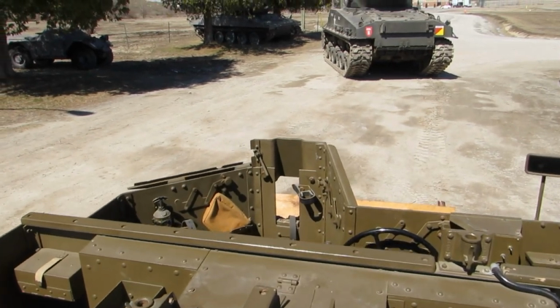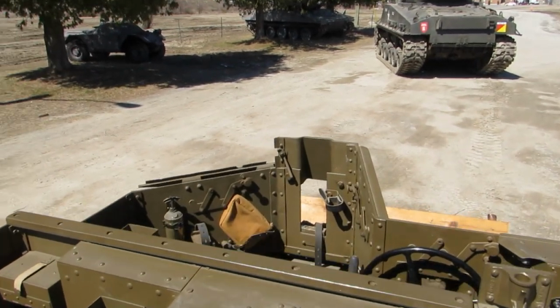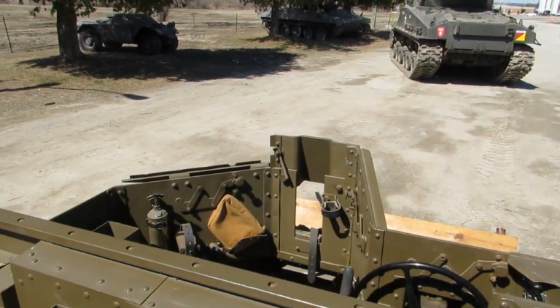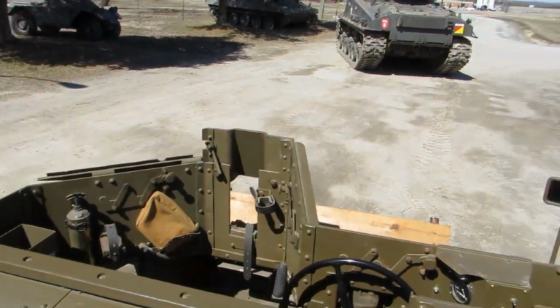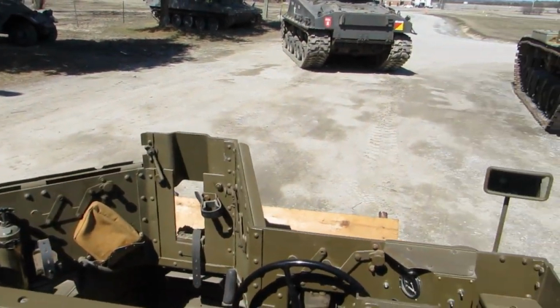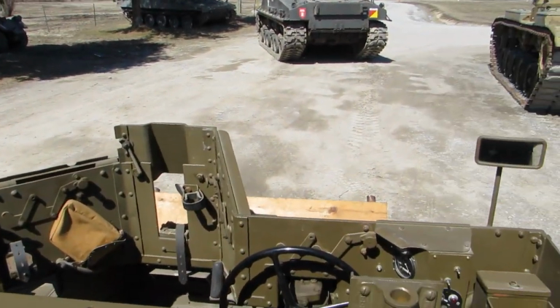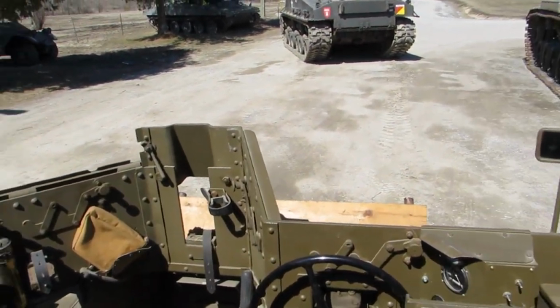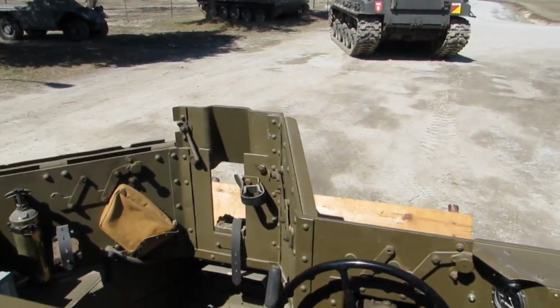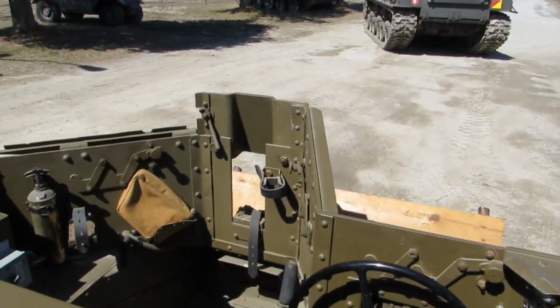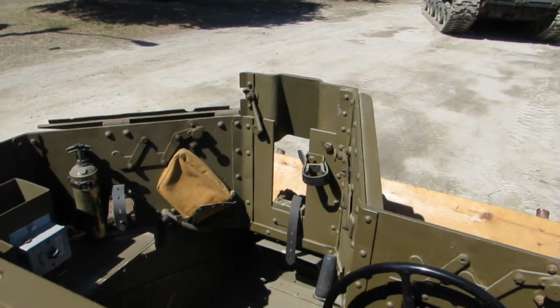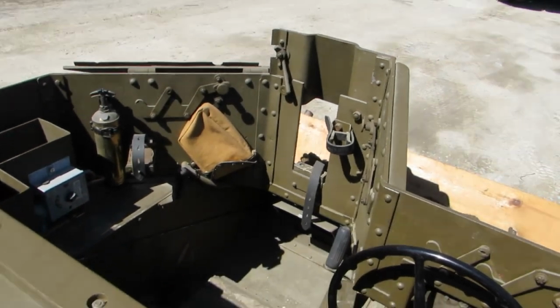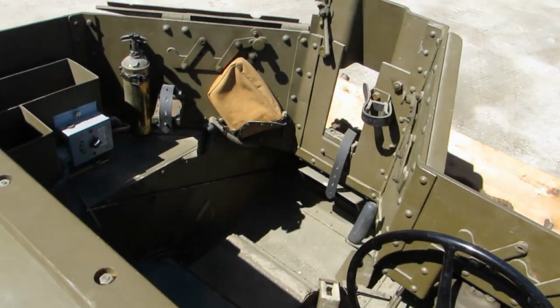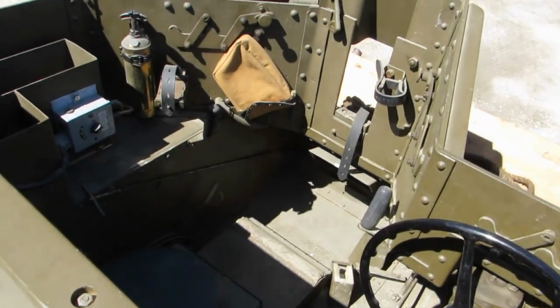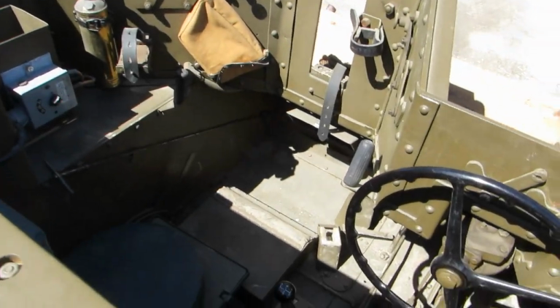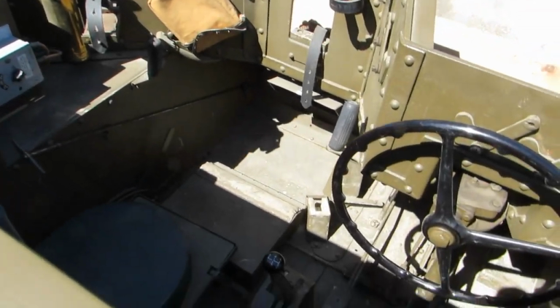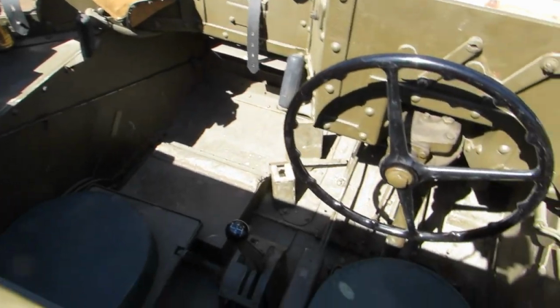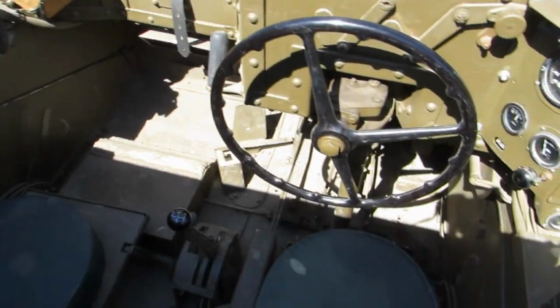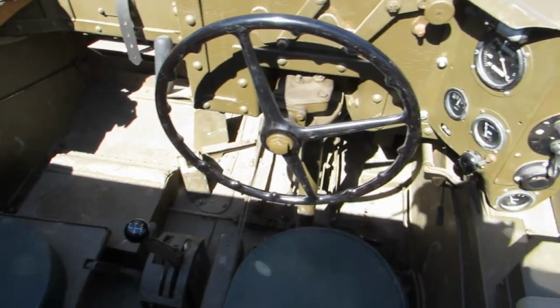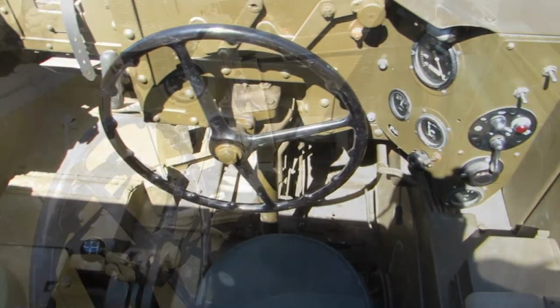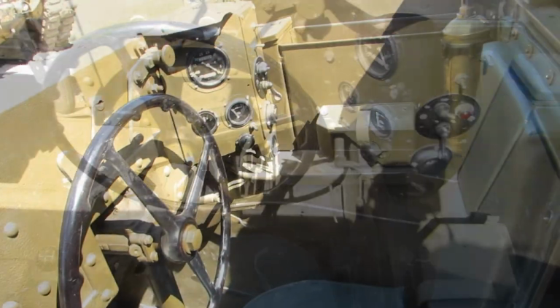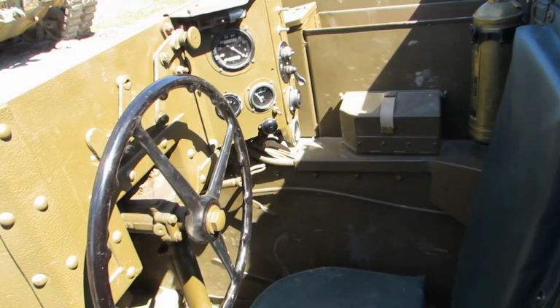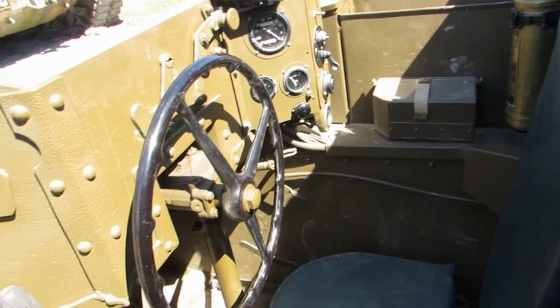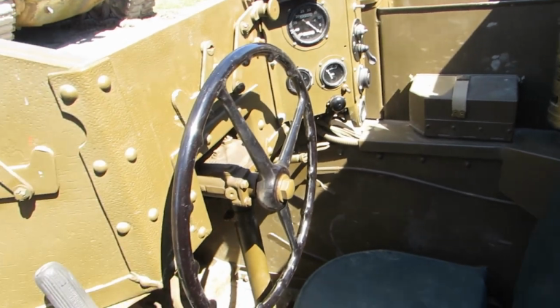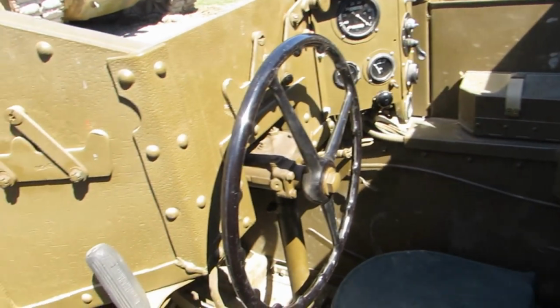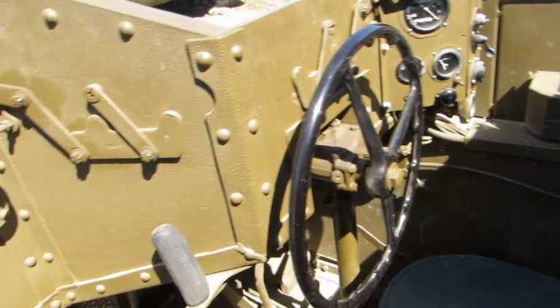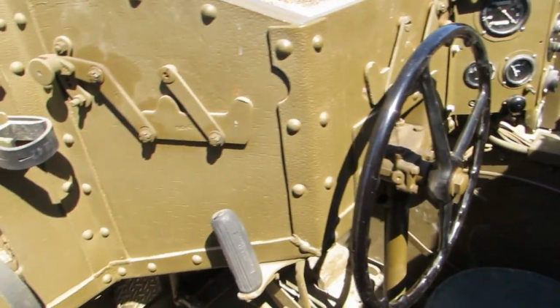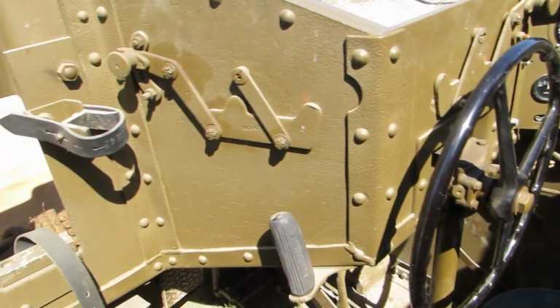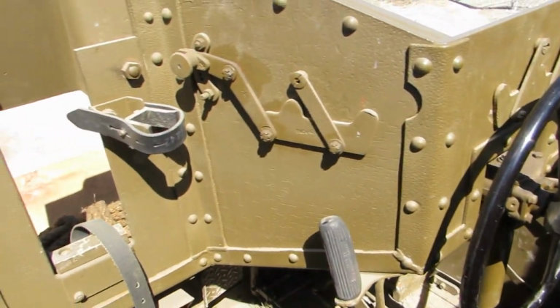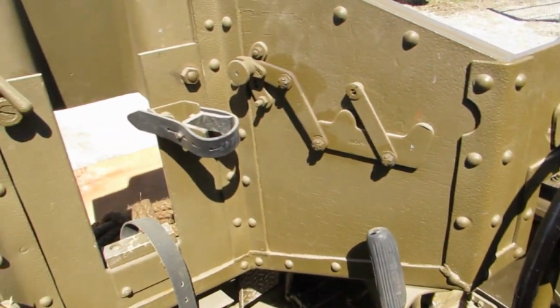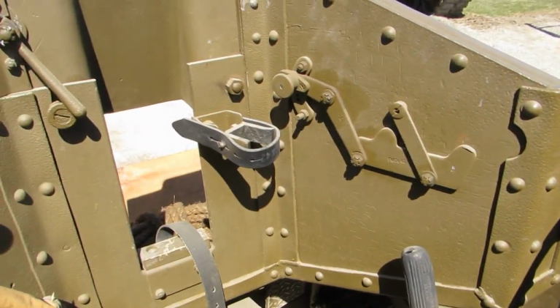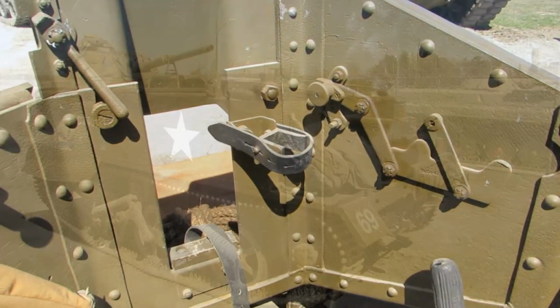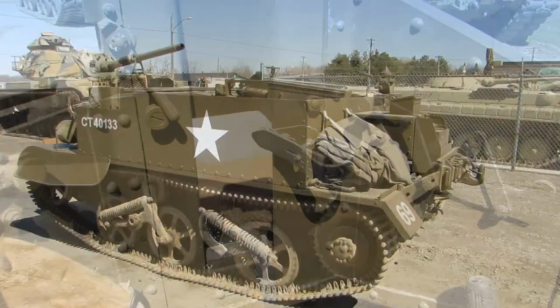The Universal Carrier has a weight of 3.75 tons and is operated by a crew of two, driver and machine gunner. The vehicle has a top speed of 48 kilometers an hour and a maximum range of 150 kilometers.